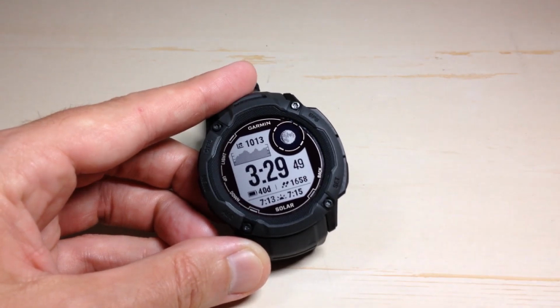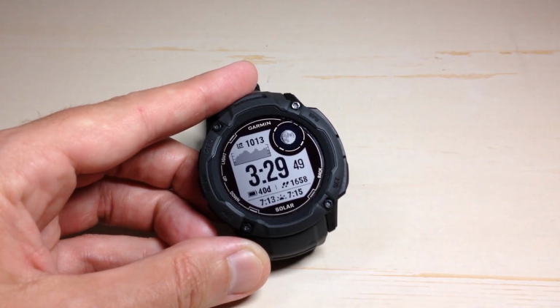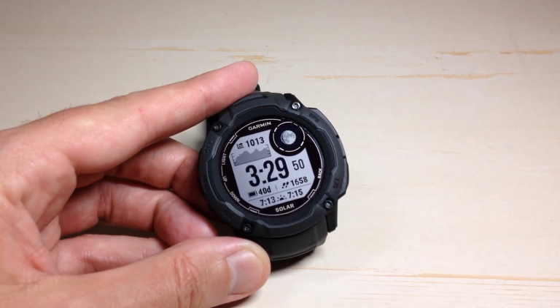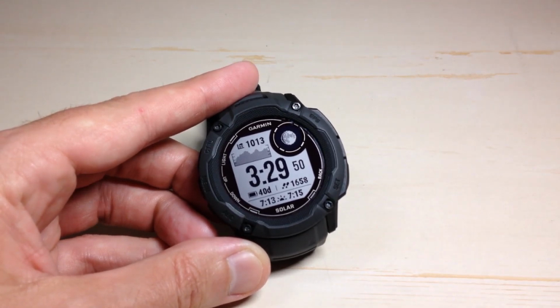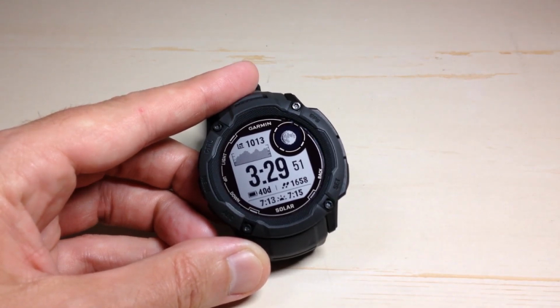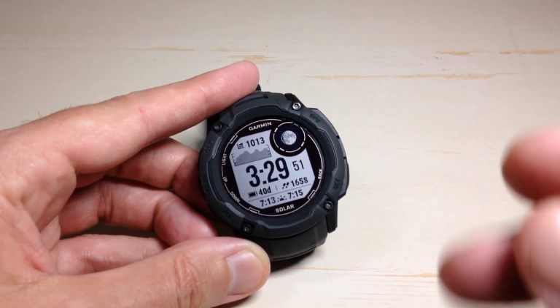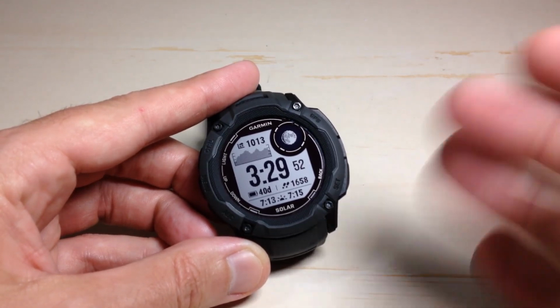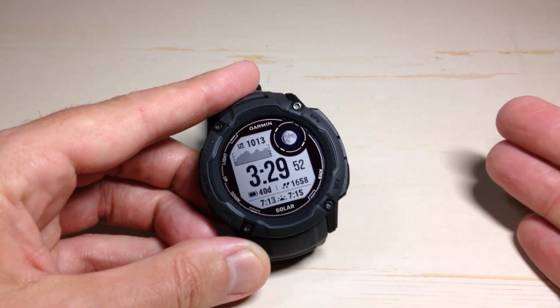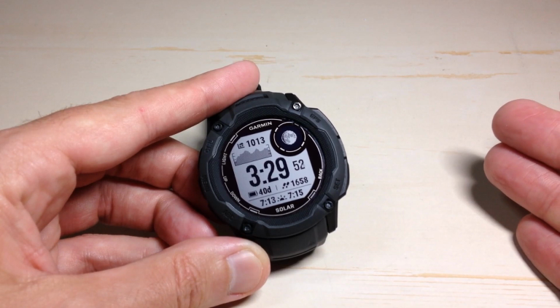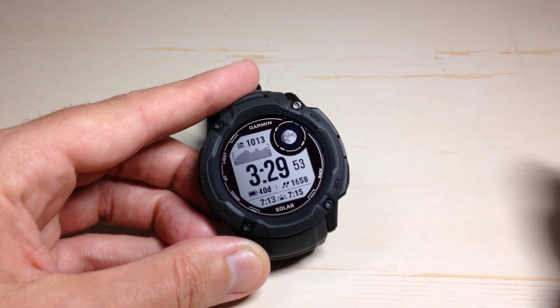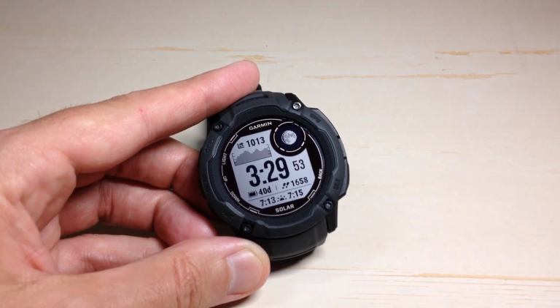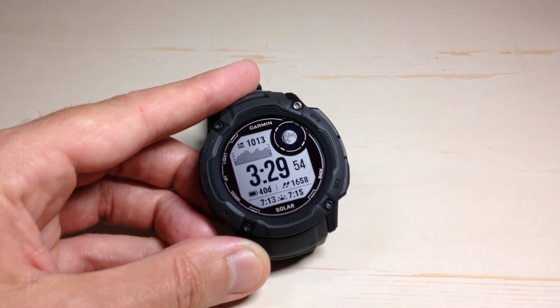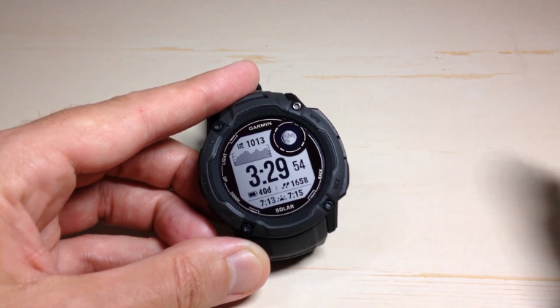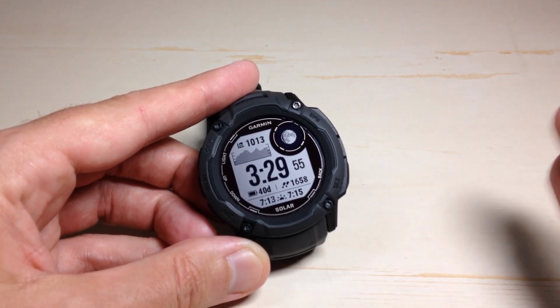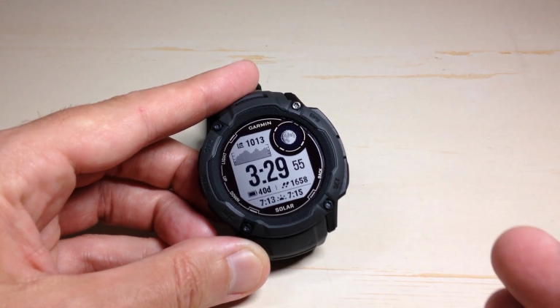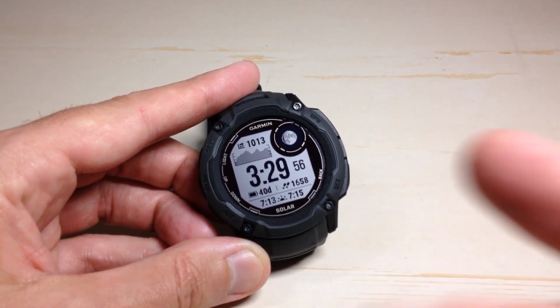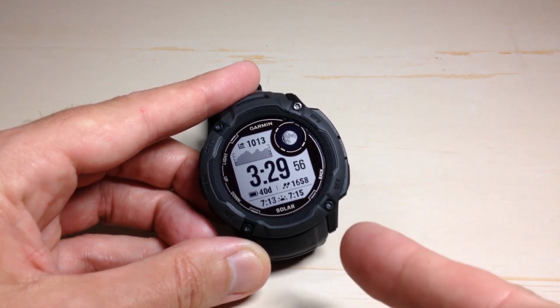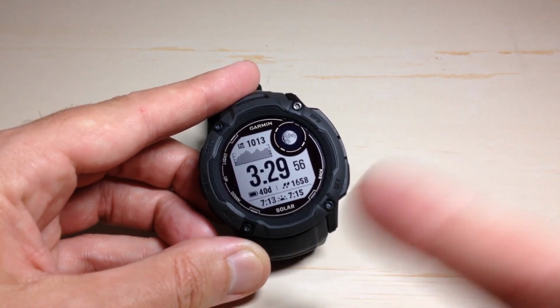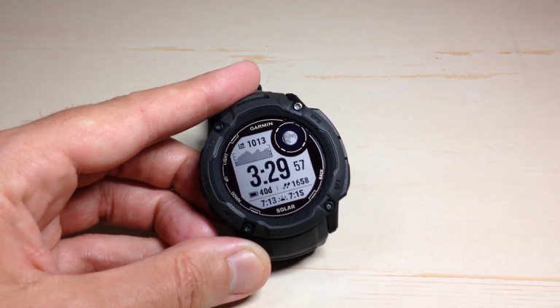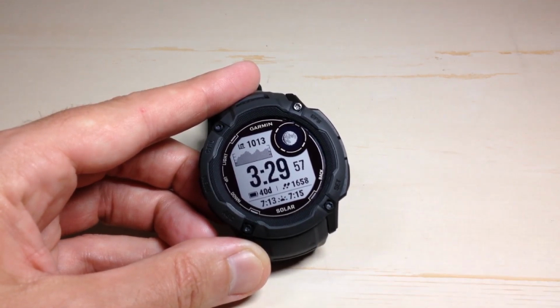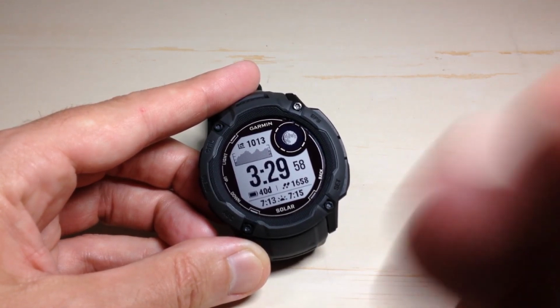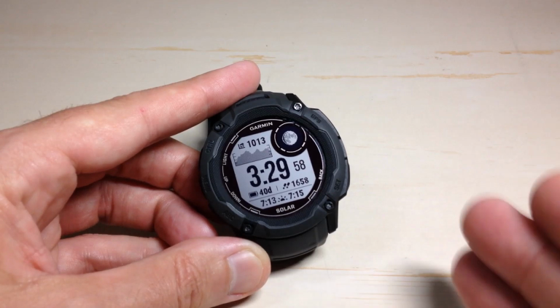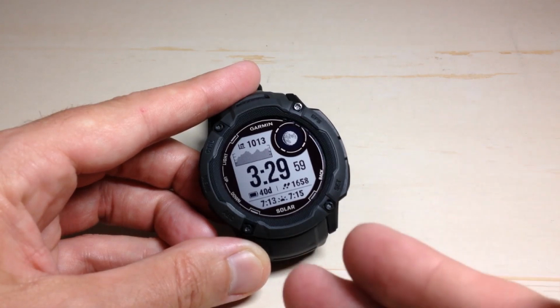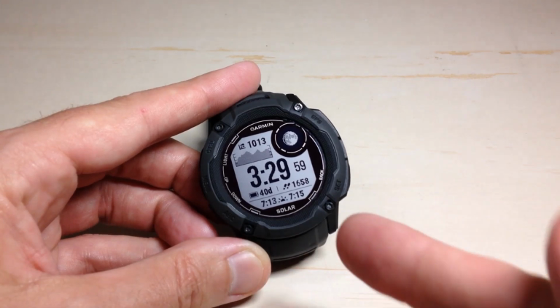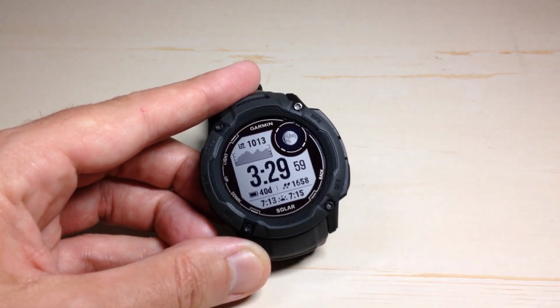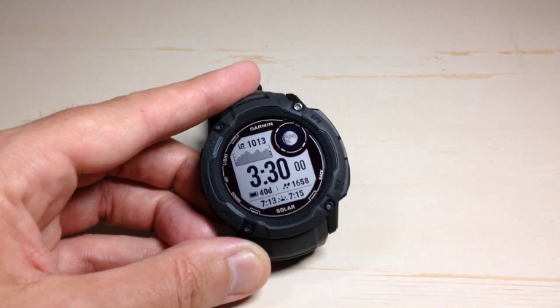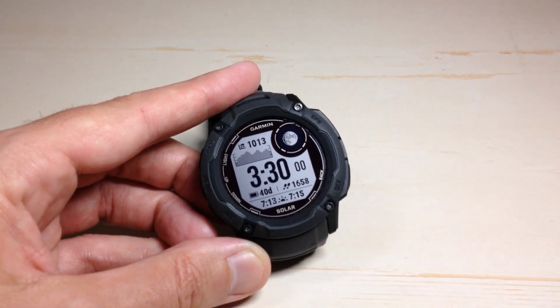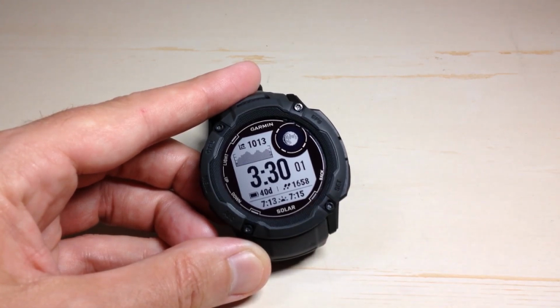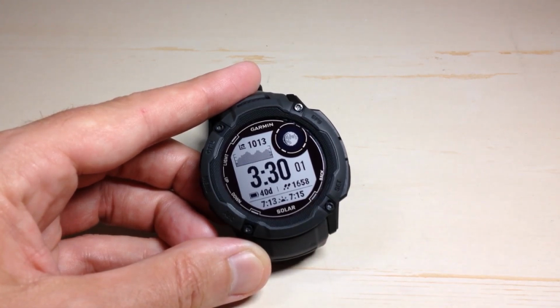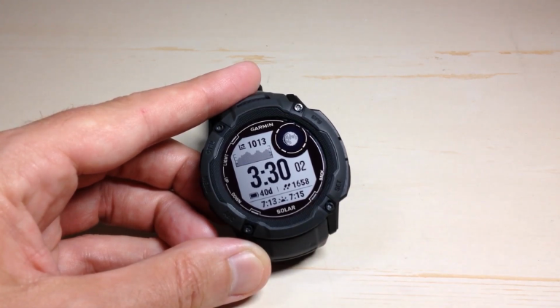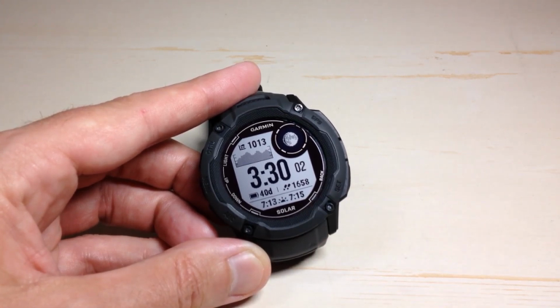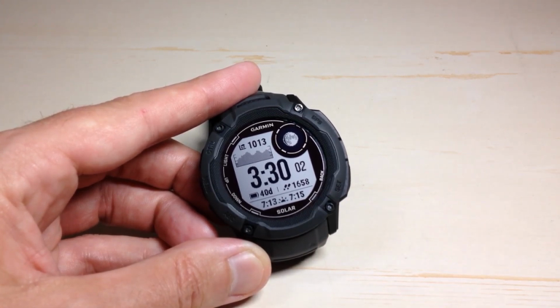That's what we're going to be changing in today's video. This should work the same even if you've got the Instinct 2 Crossover or the Instinct 1. The big difference is on the models after the Instinct 1 — we could also go to this configuration on the Garmin Connect app.